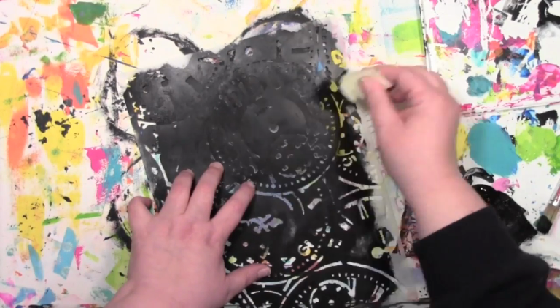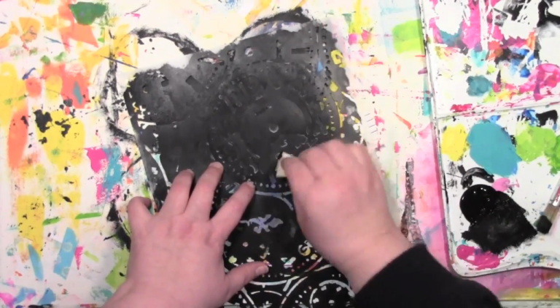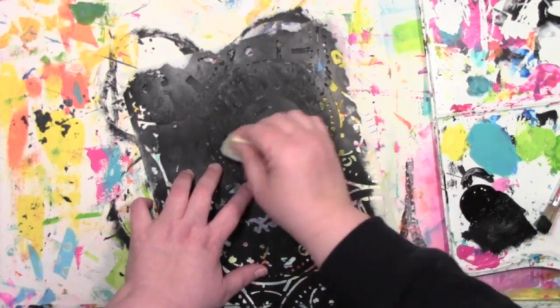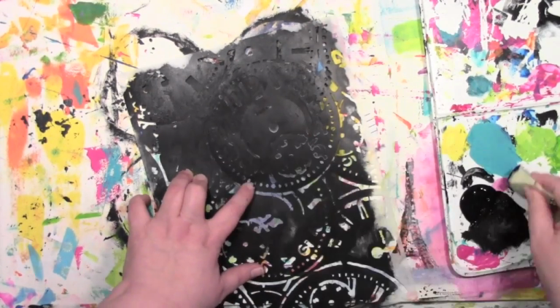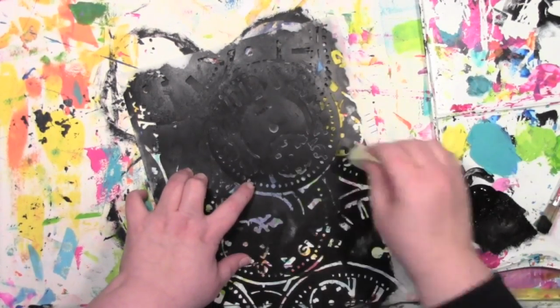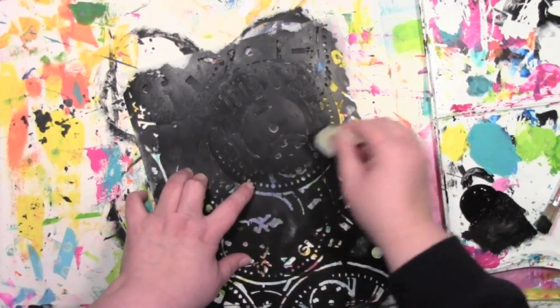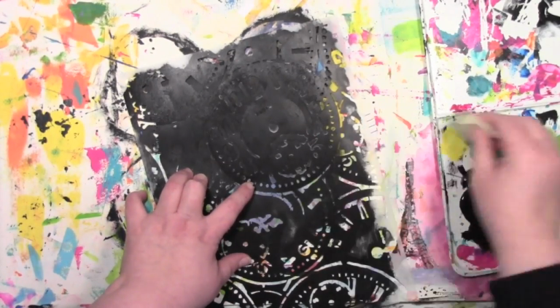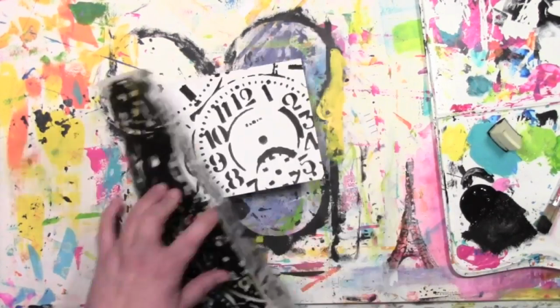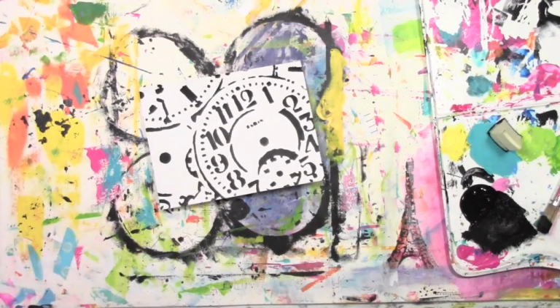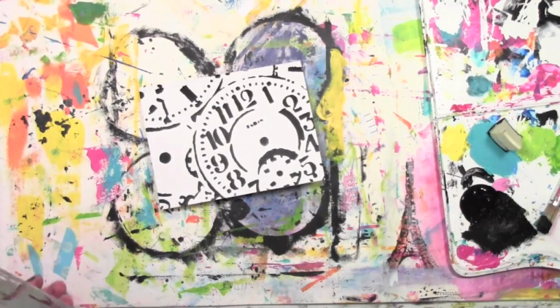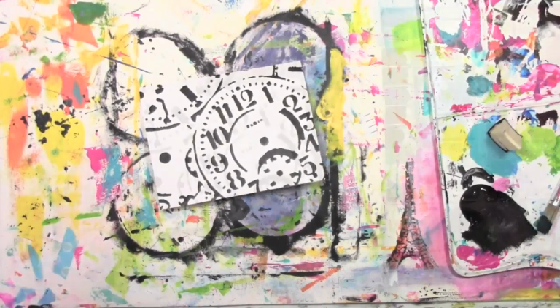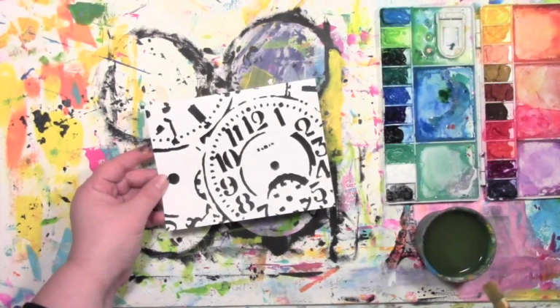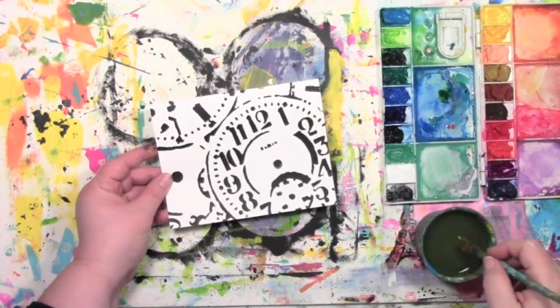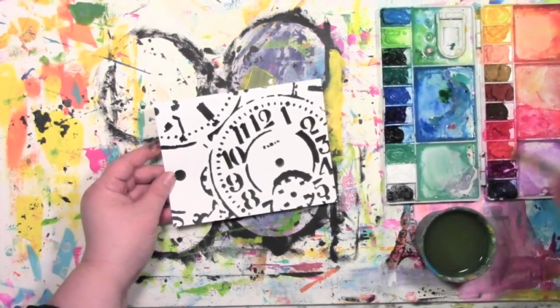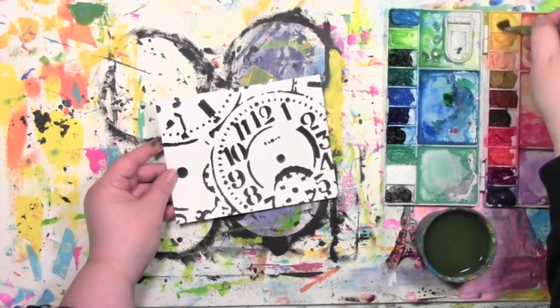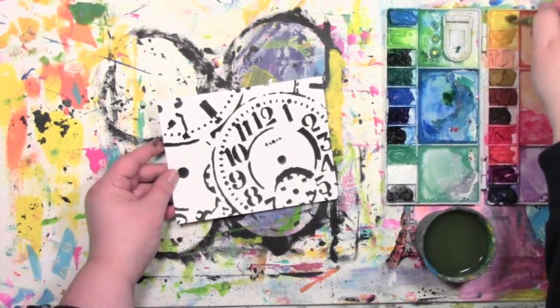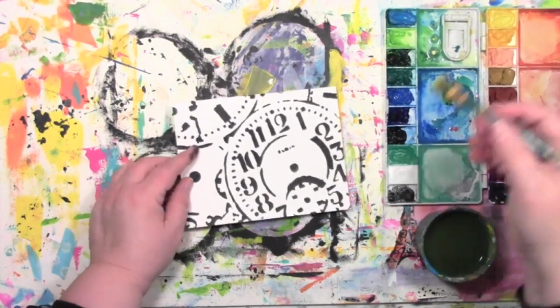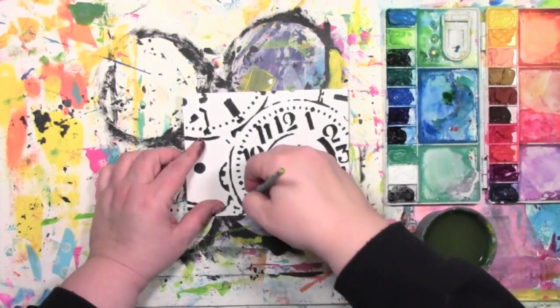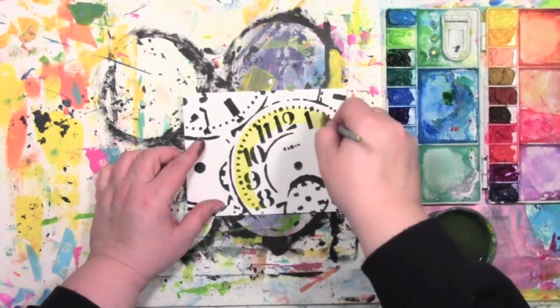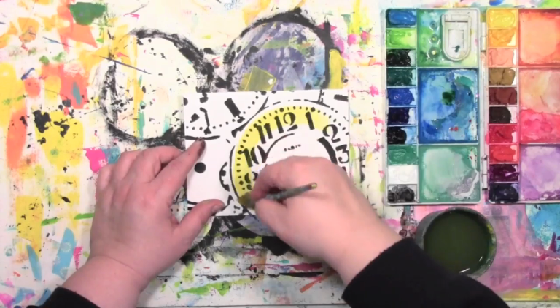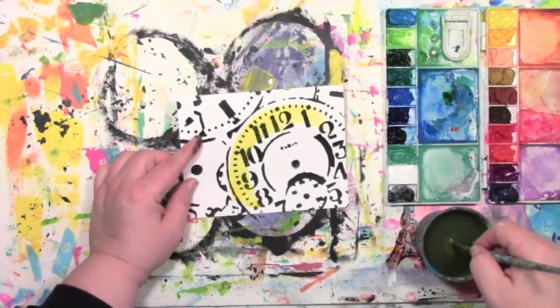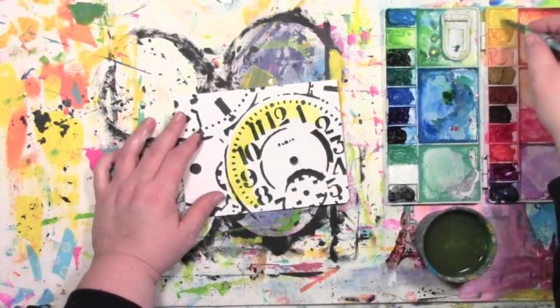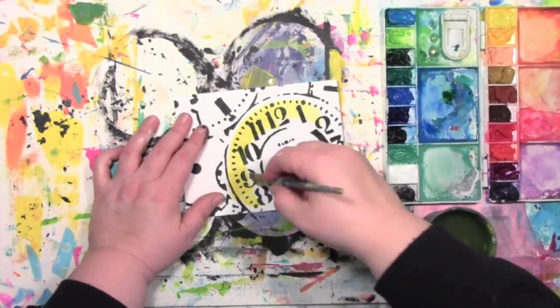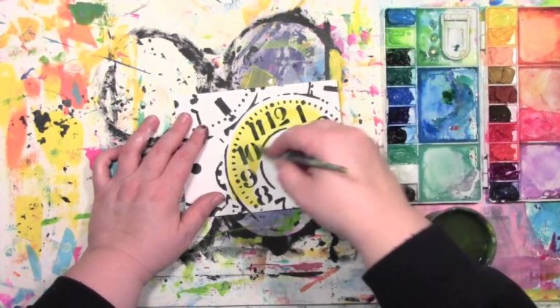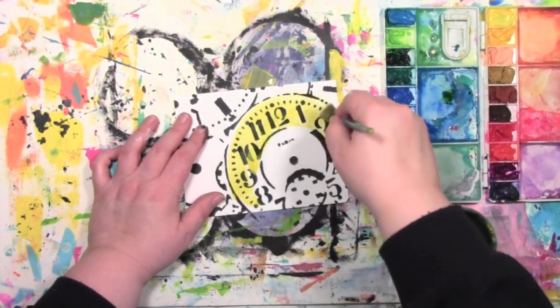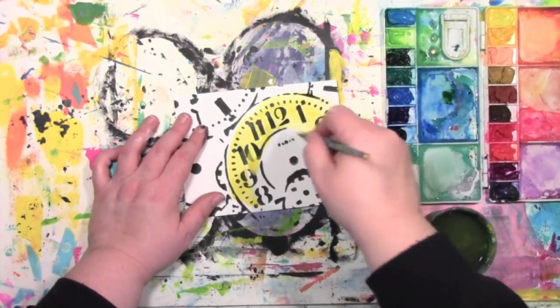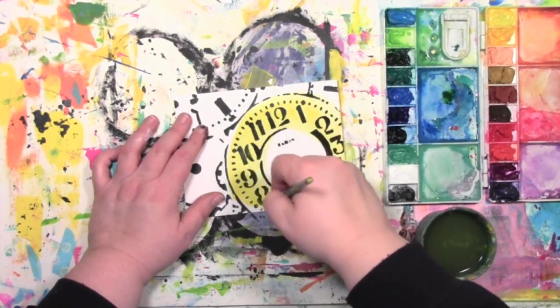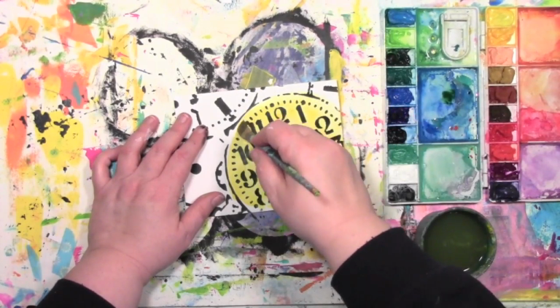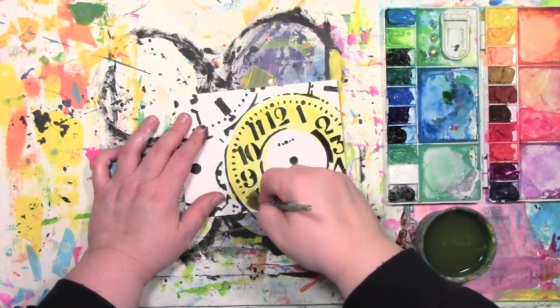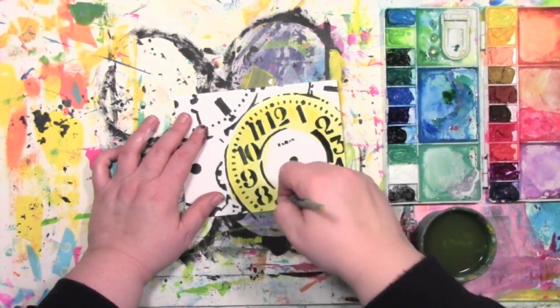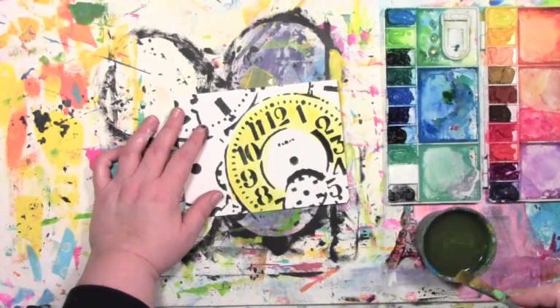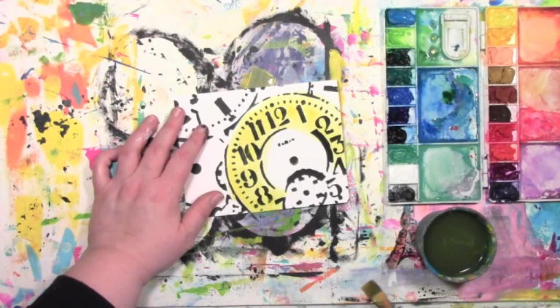When it's all done I'll have my black and white image, which I need to let dry completely before I go on to the next step, because it's going to involve watercolors and I don't want the black paint to smear. So now I'm going to color the whole clock in with a light yellow watercolor.